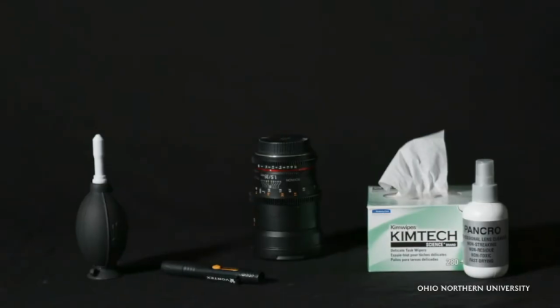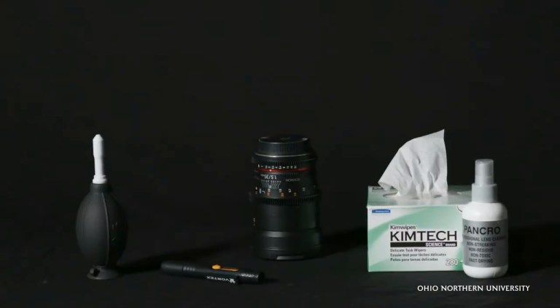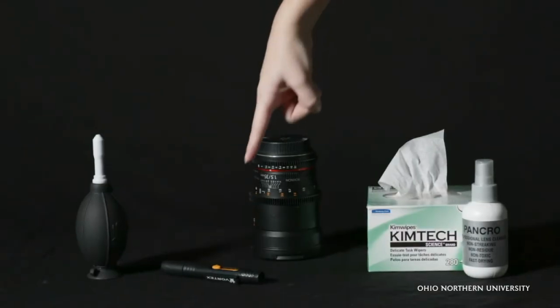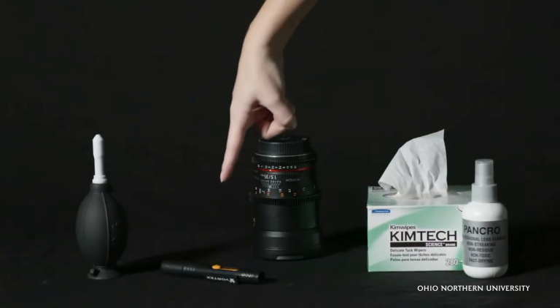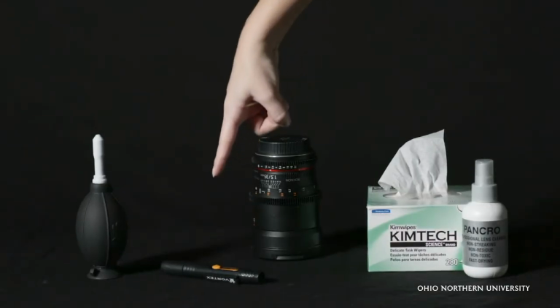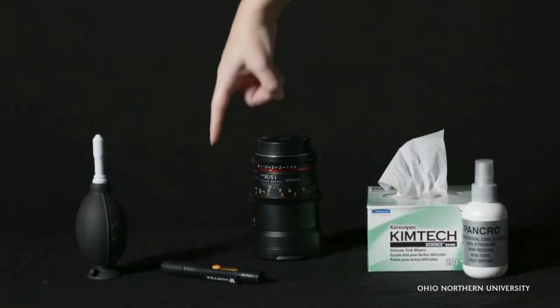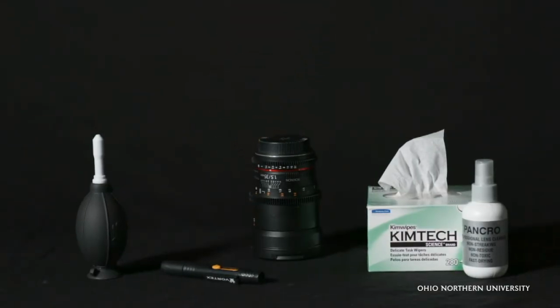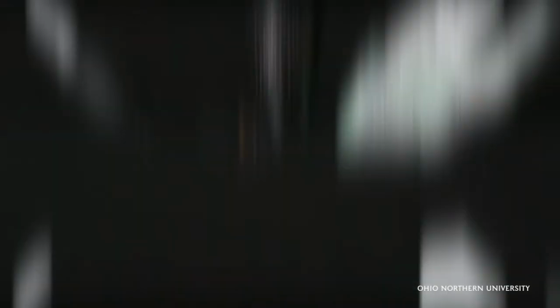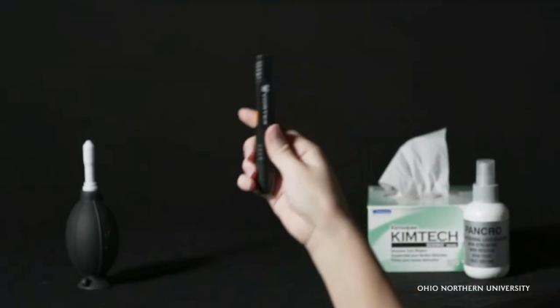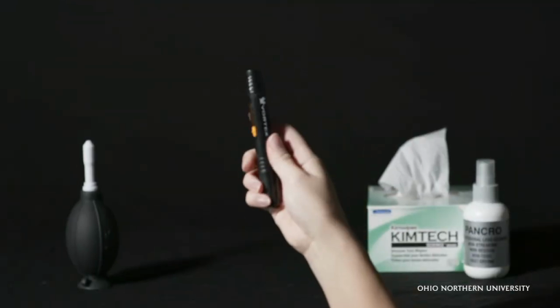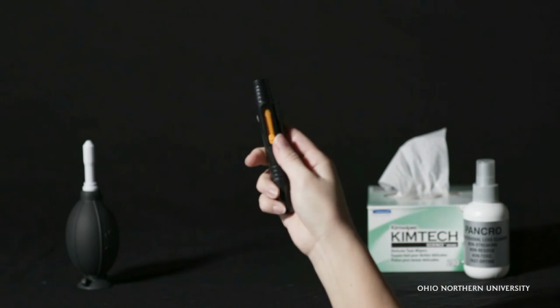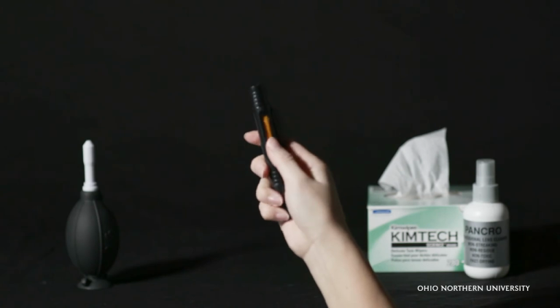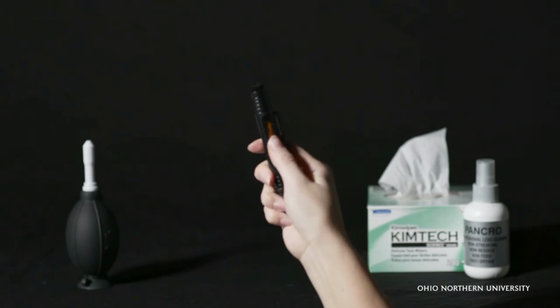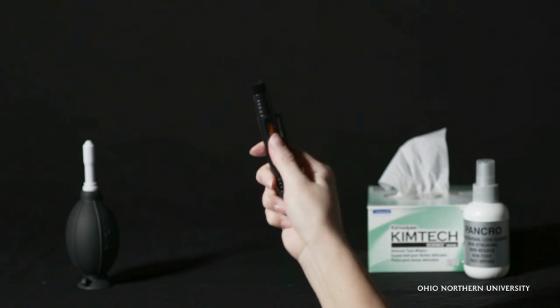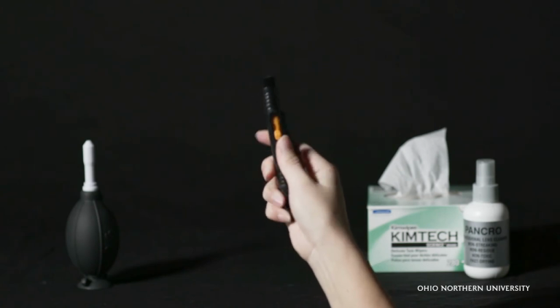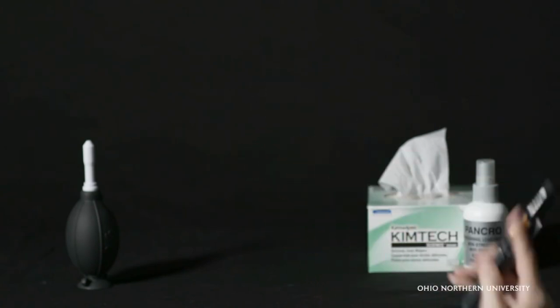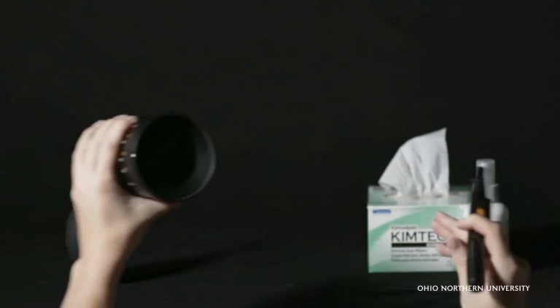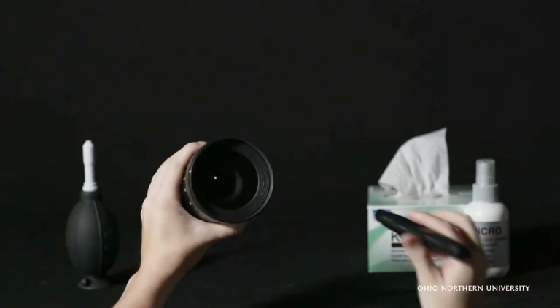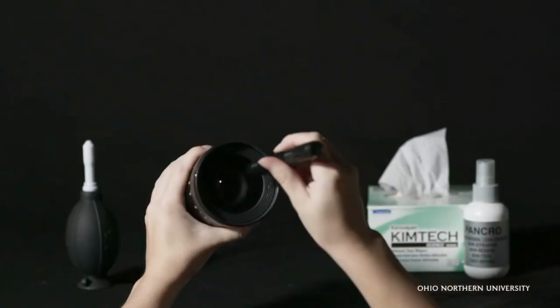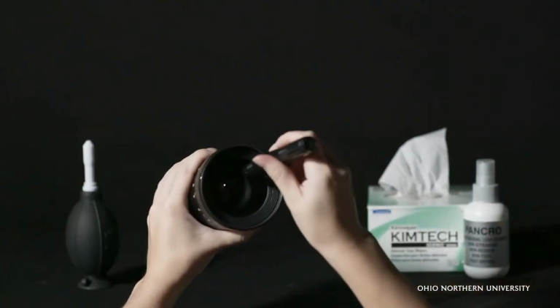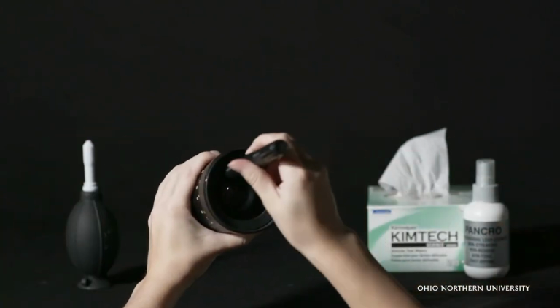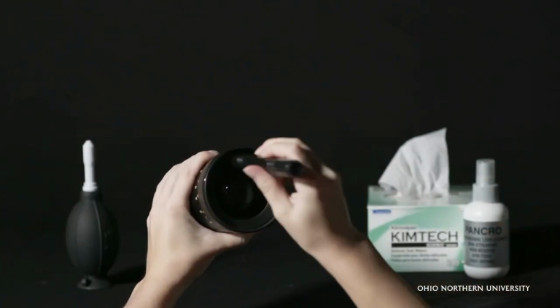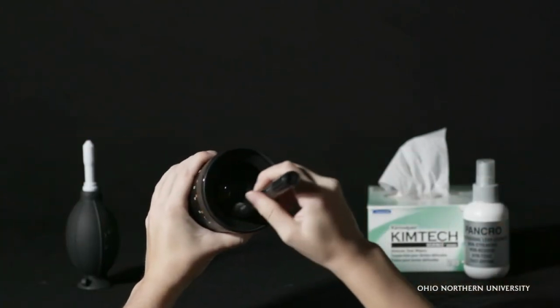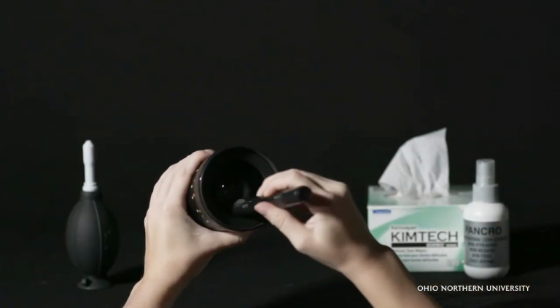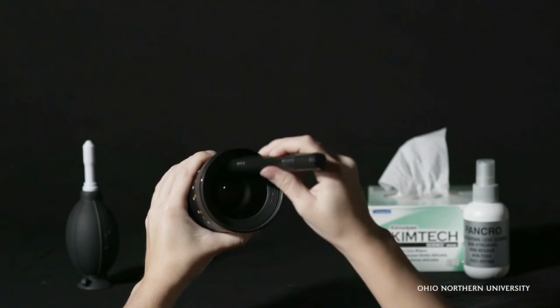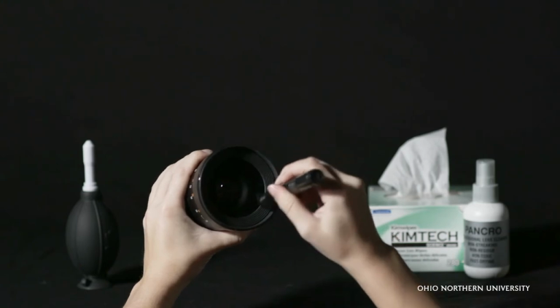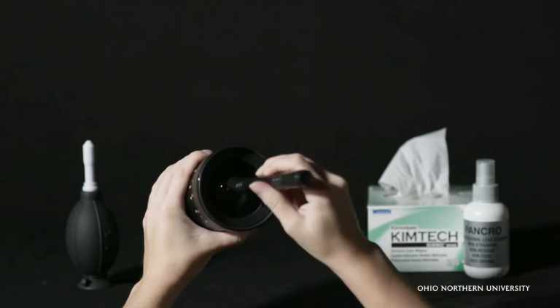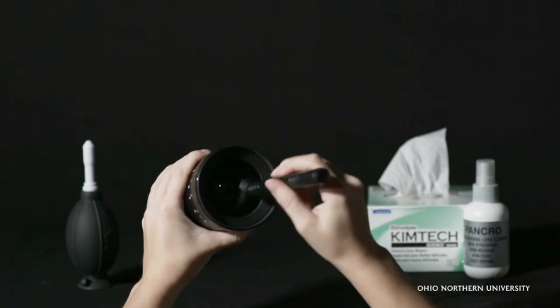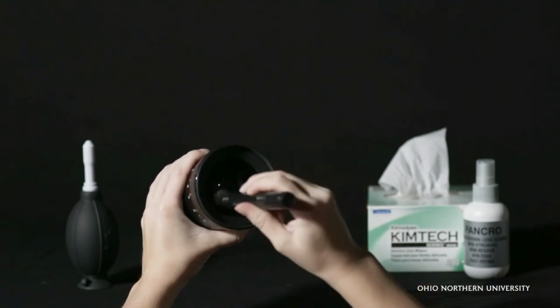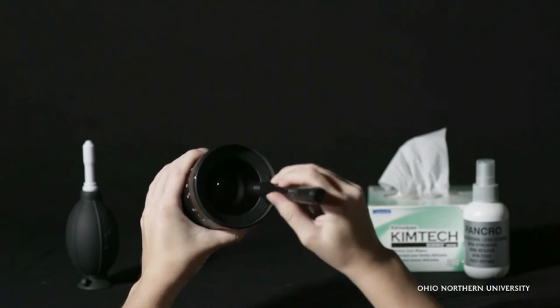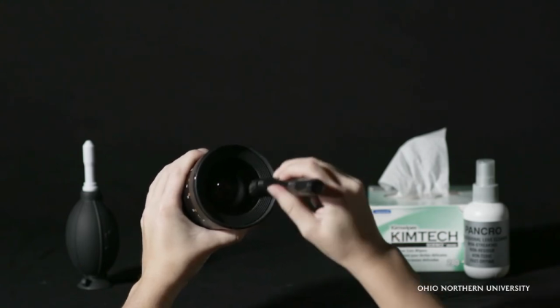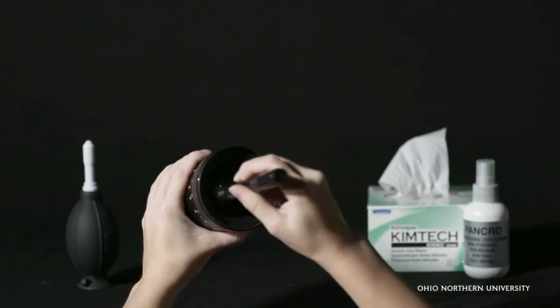Next, to clean smudges, try using the lens cleaning pen brush, specially made to not scratch the camera lens. Use the lens brush by extending the brush out using the orange lever. Then bring the brush to the lens and move in circular motions to clean off any dust.